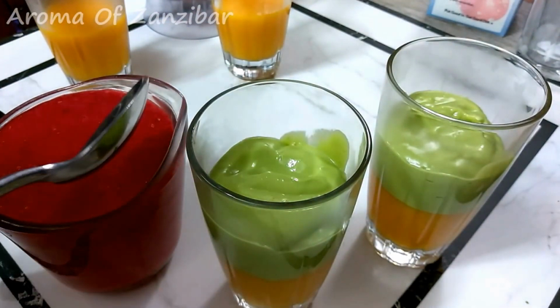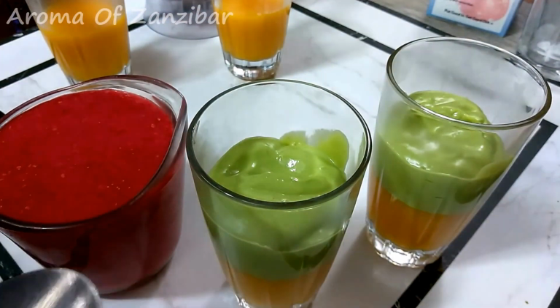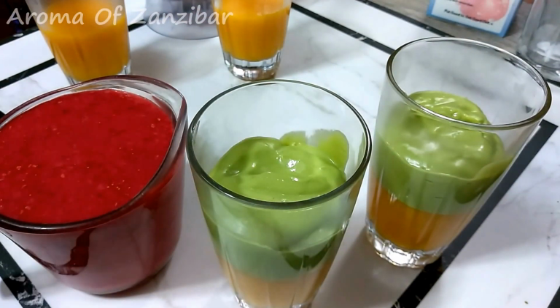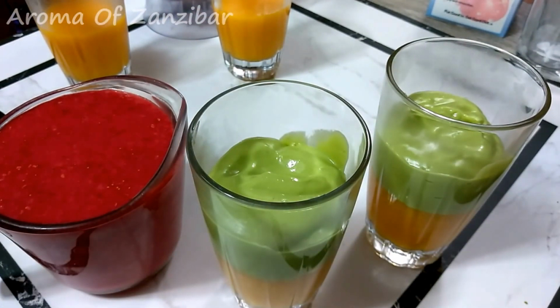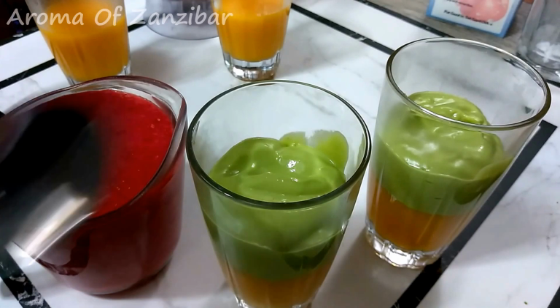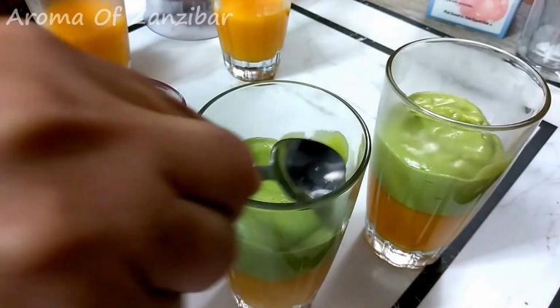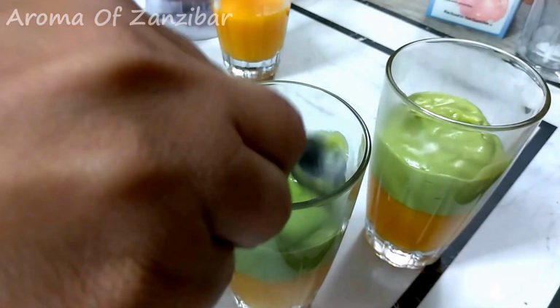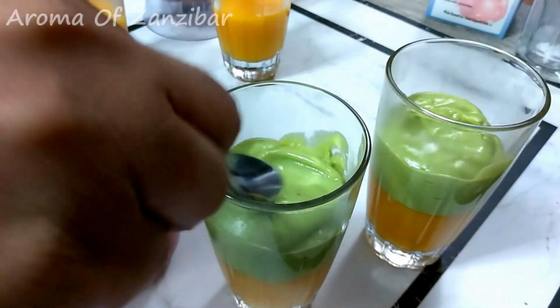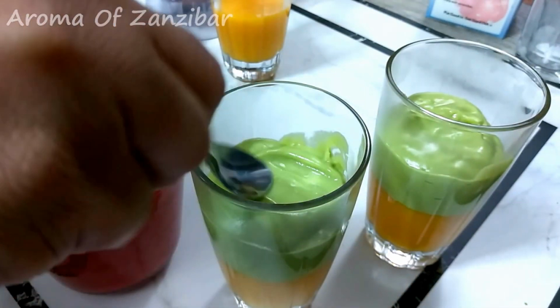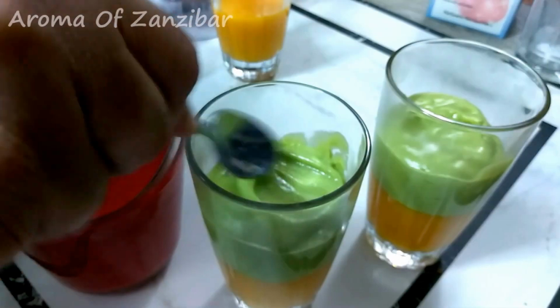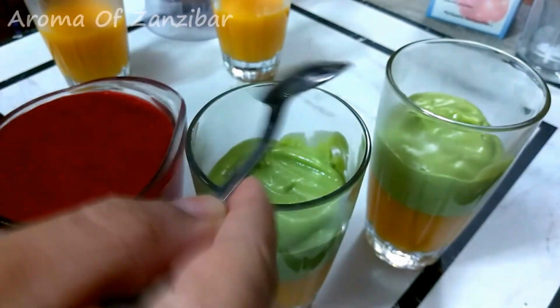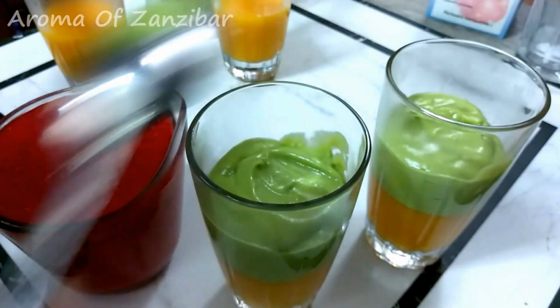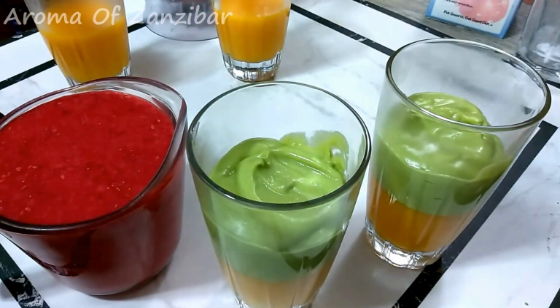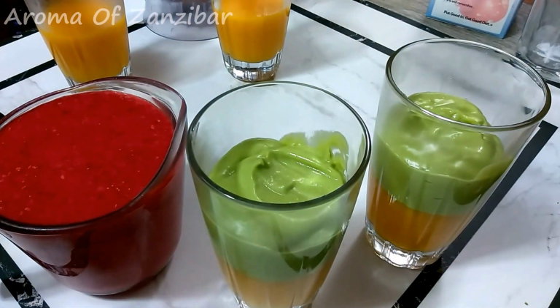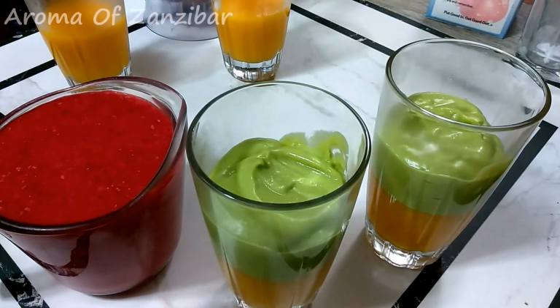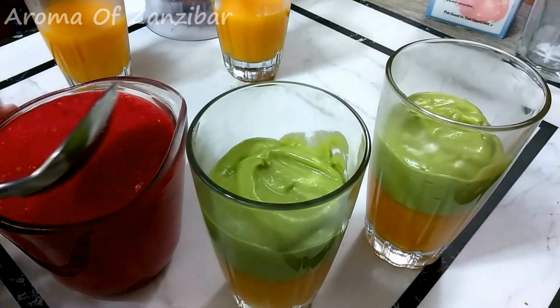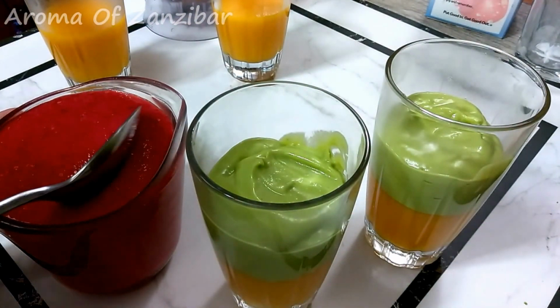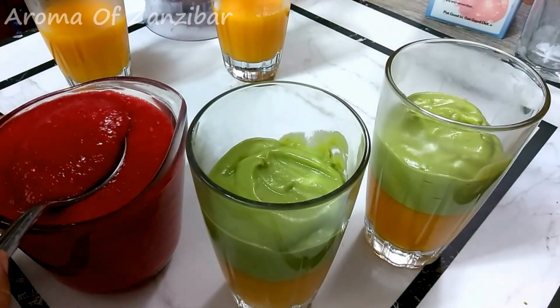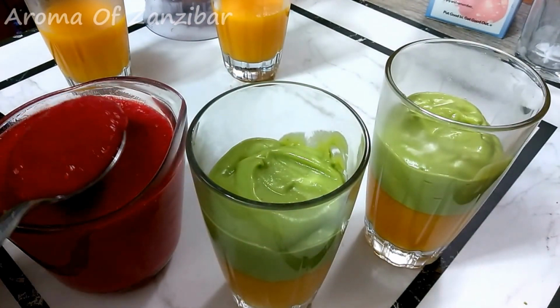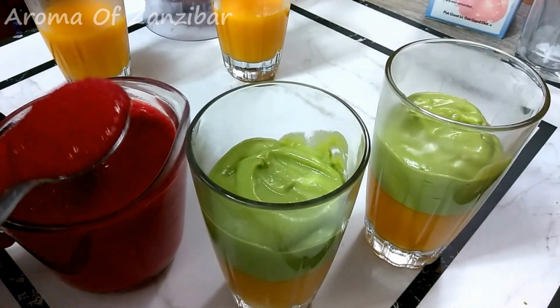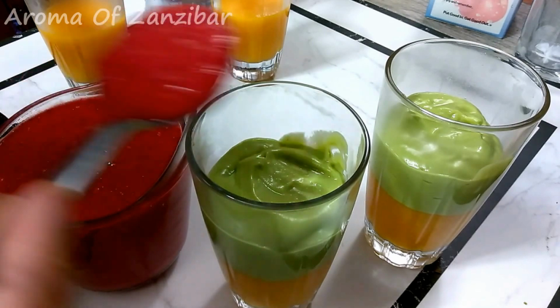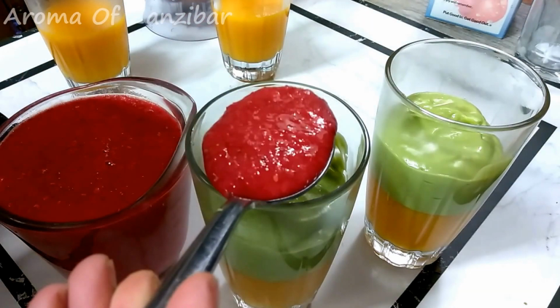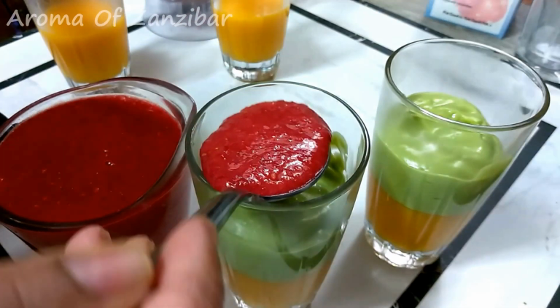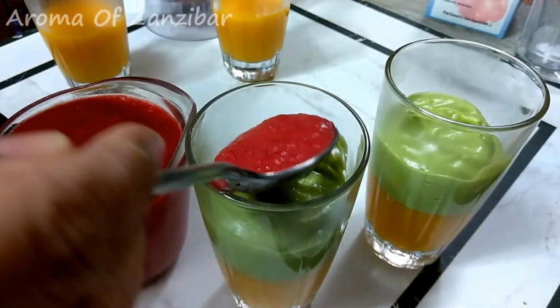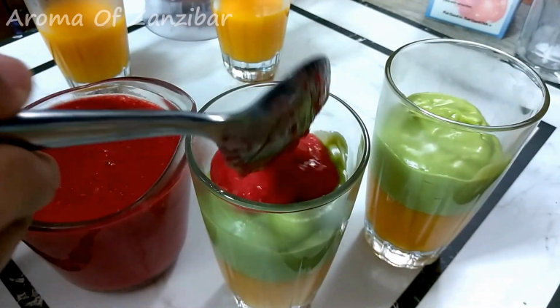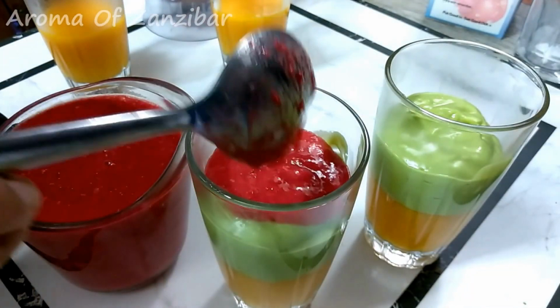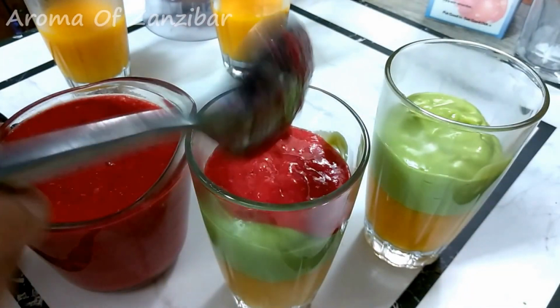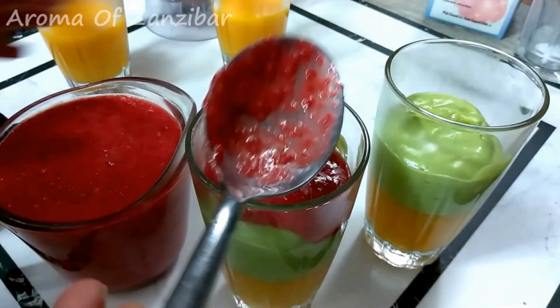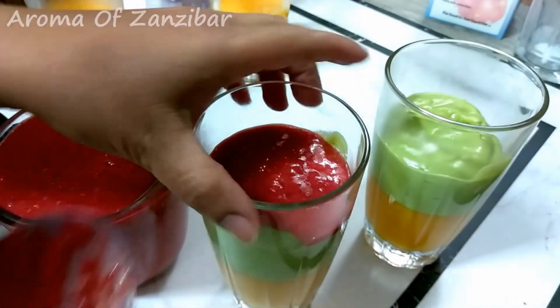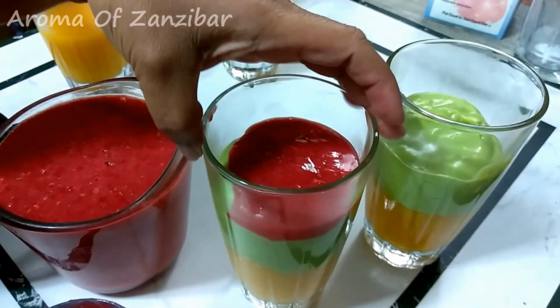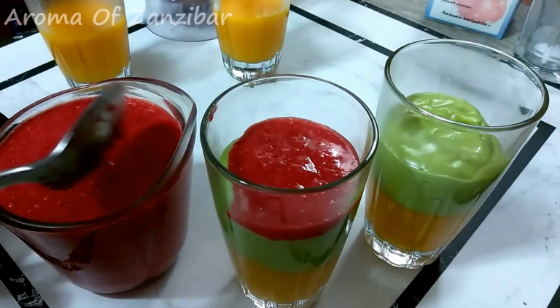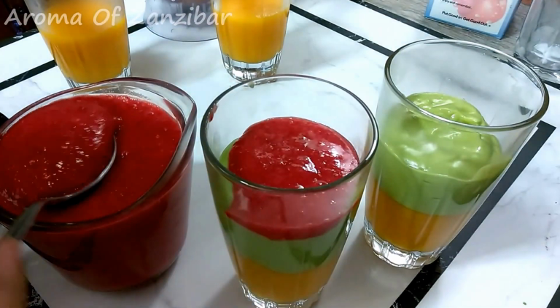Now I'm going to add my strawberry, and I love the way the strawberry turned out. It's so beautiful, so red, so vibrant, and it tasted really beautiful.